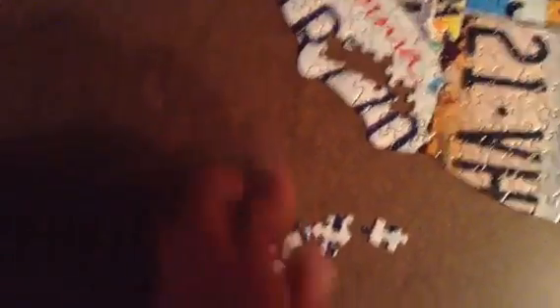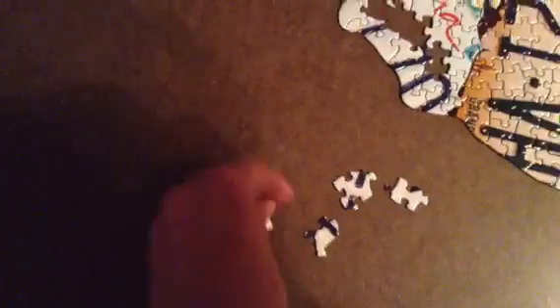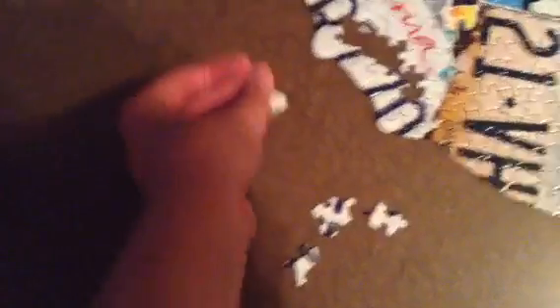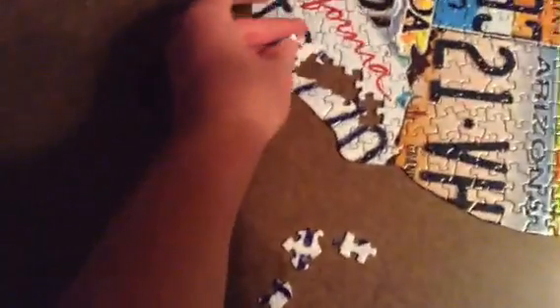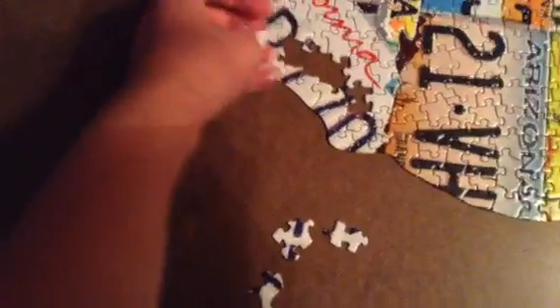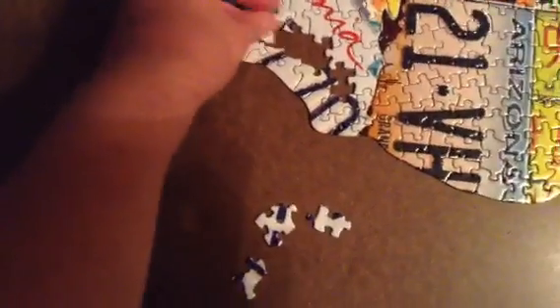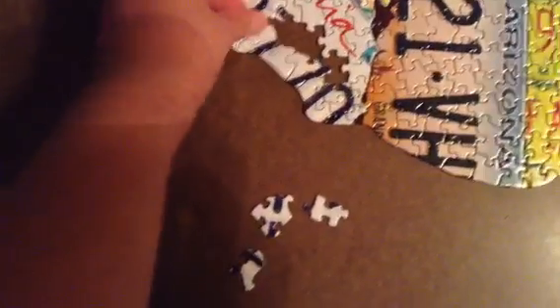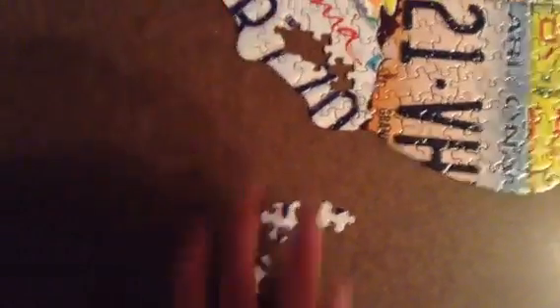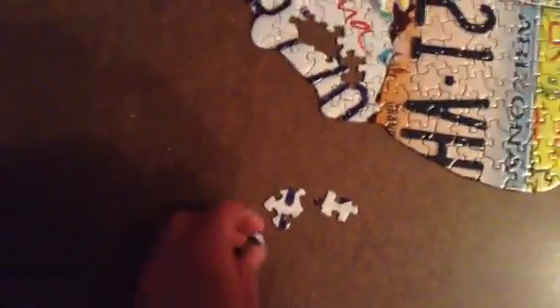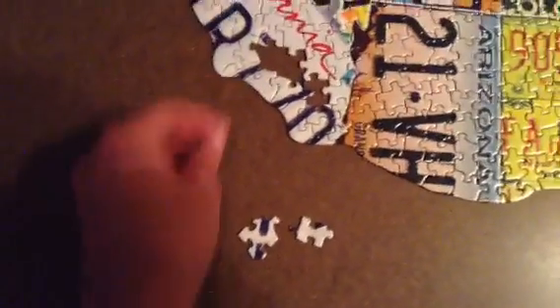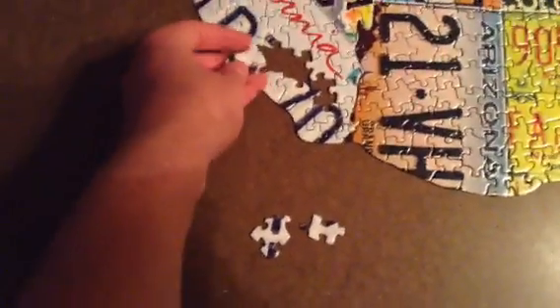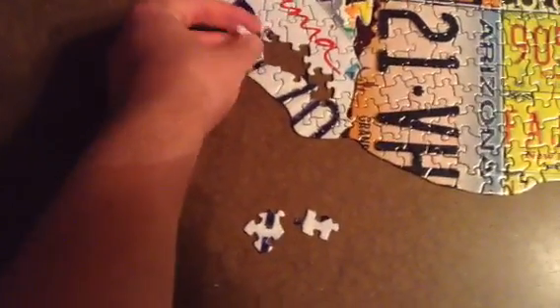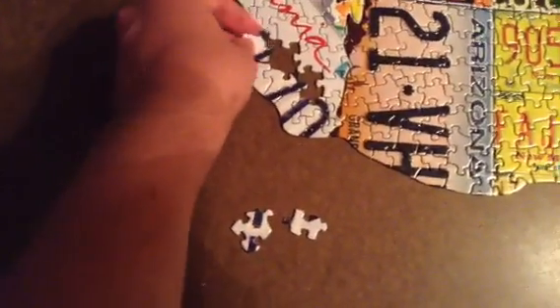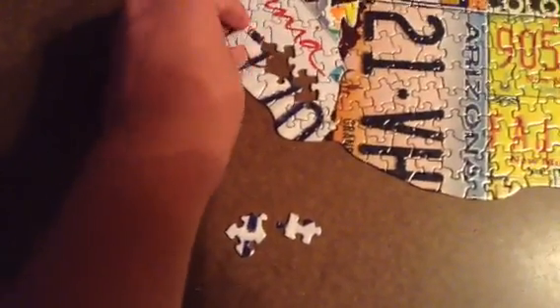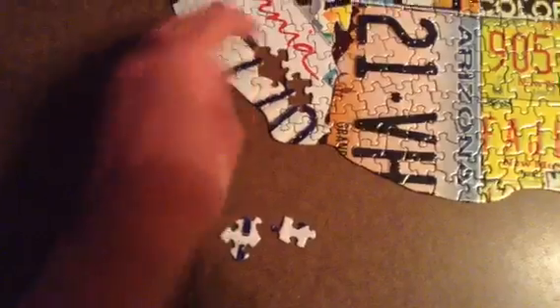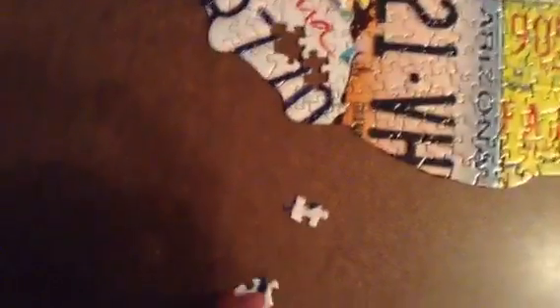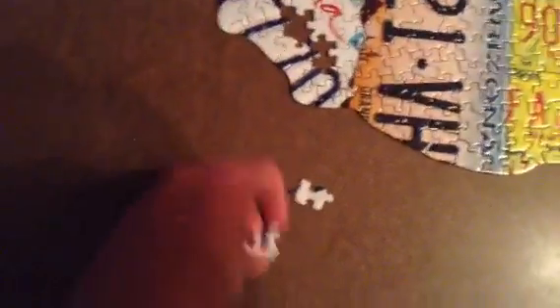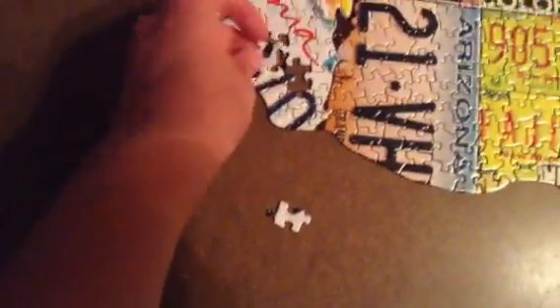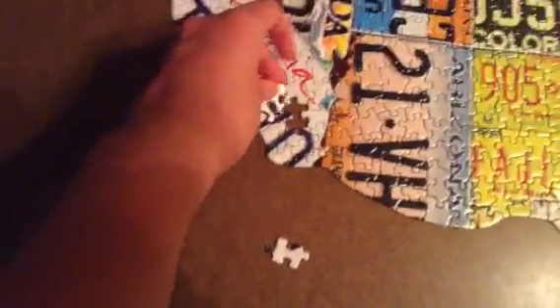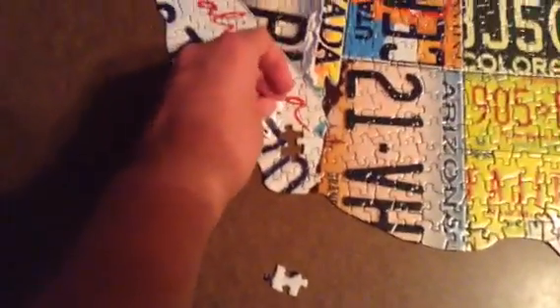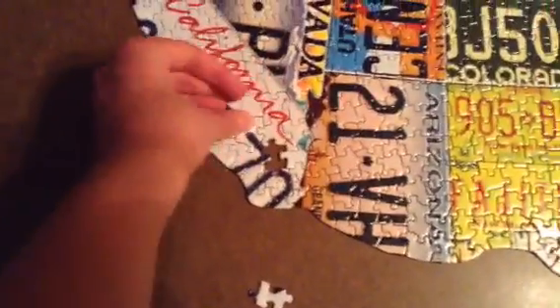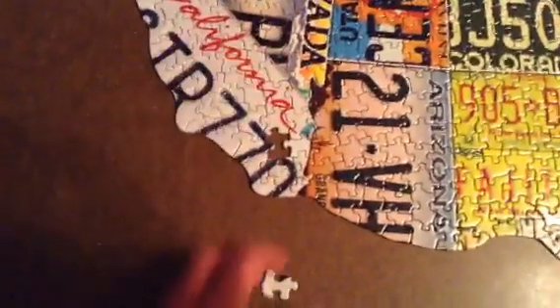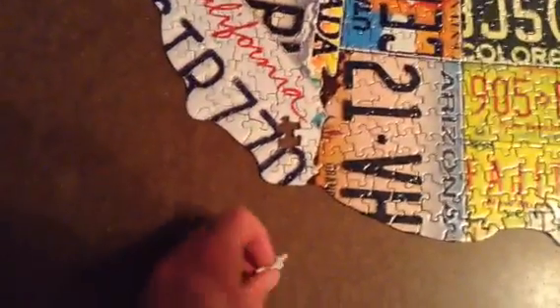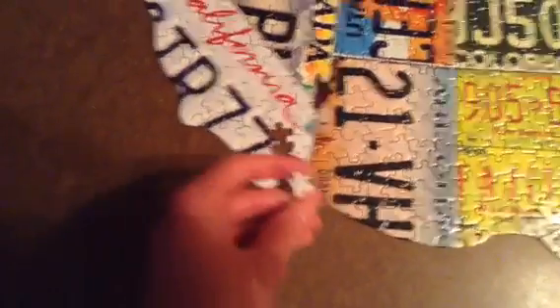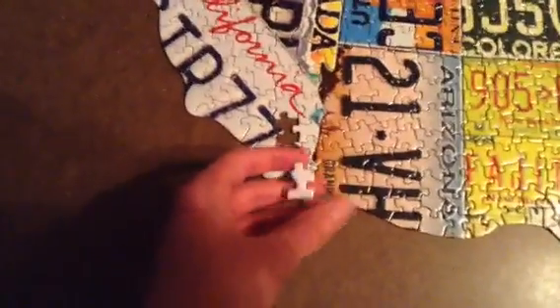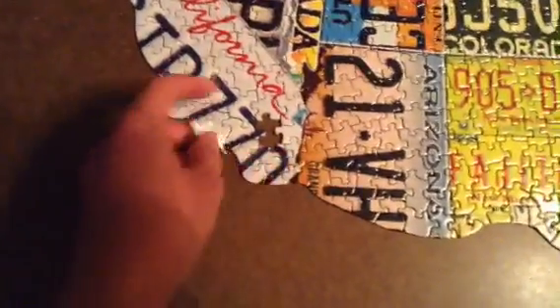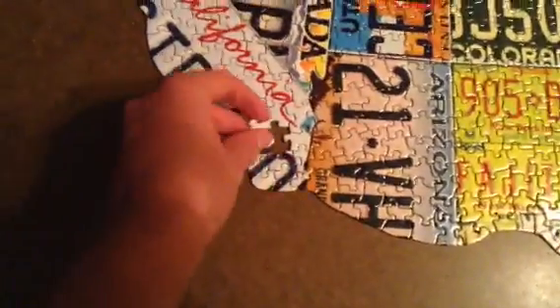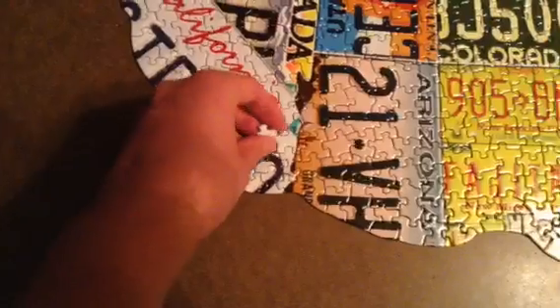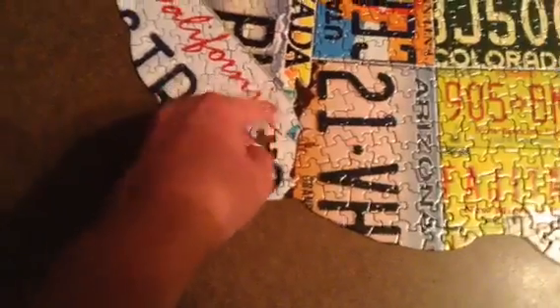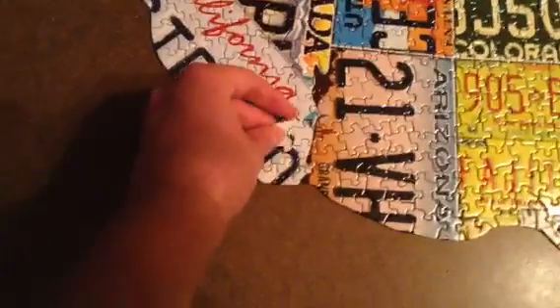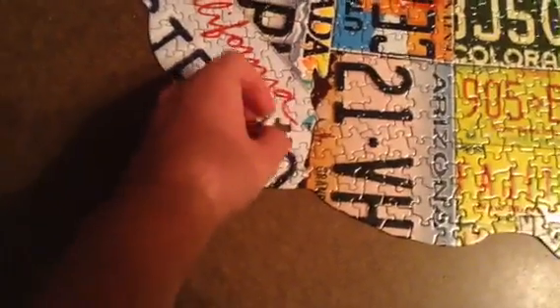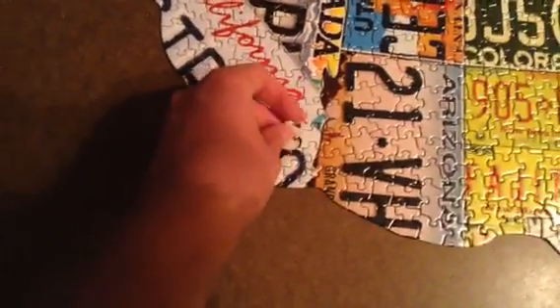Four, three, two, one. There's one piece left, guys. Oops.